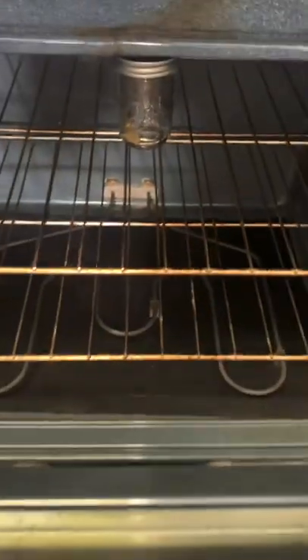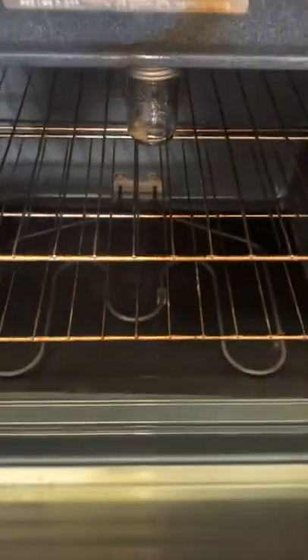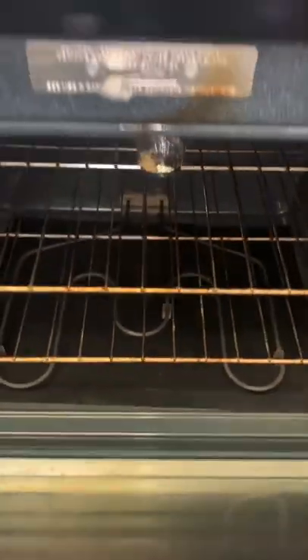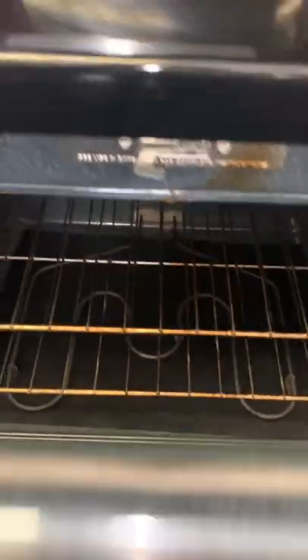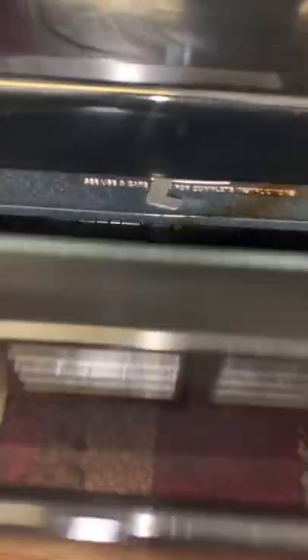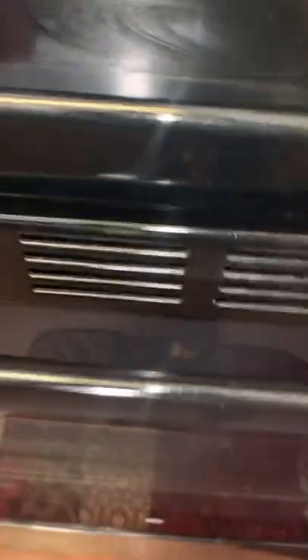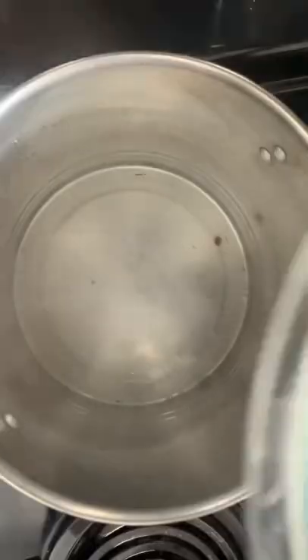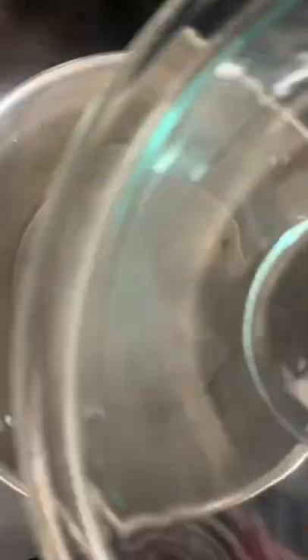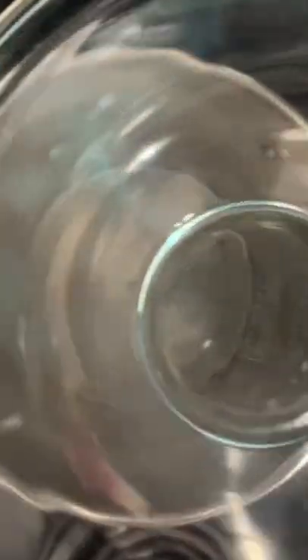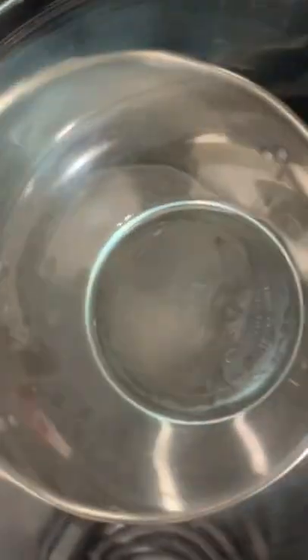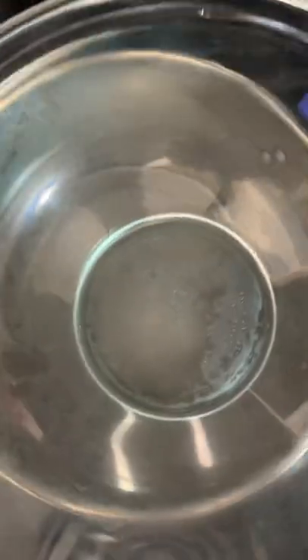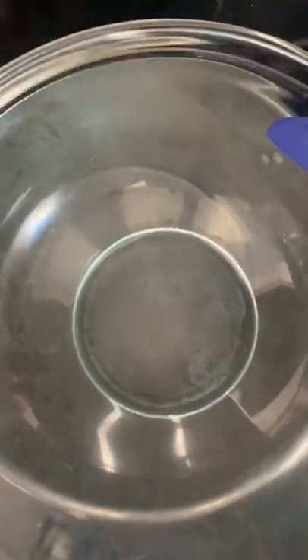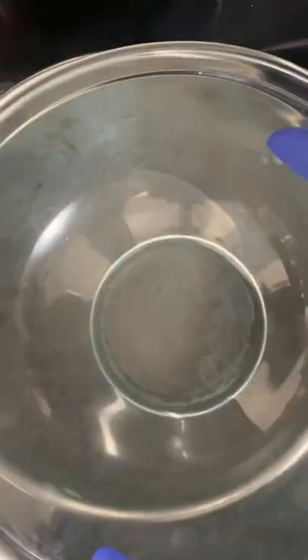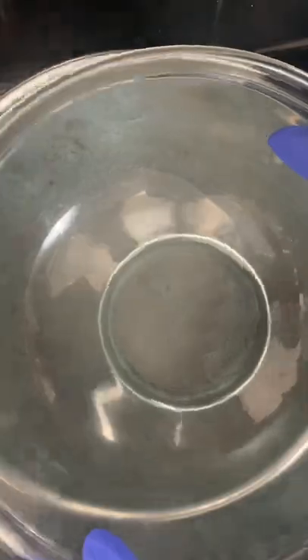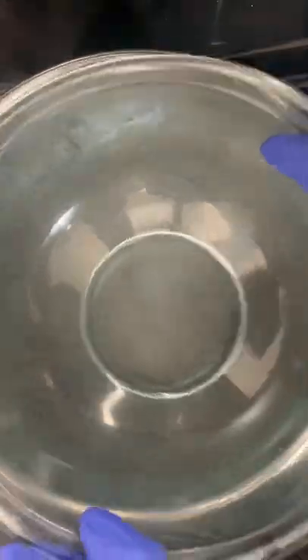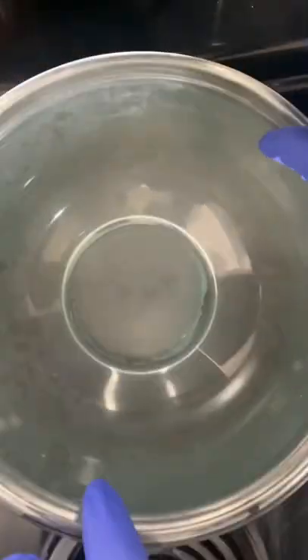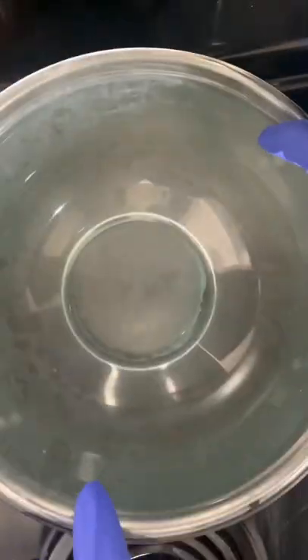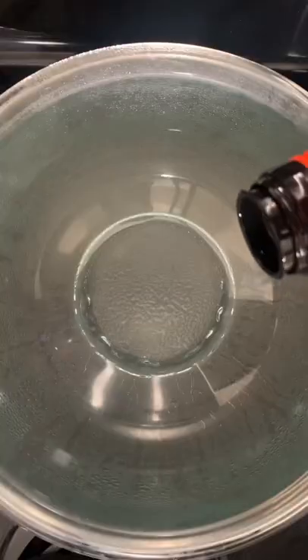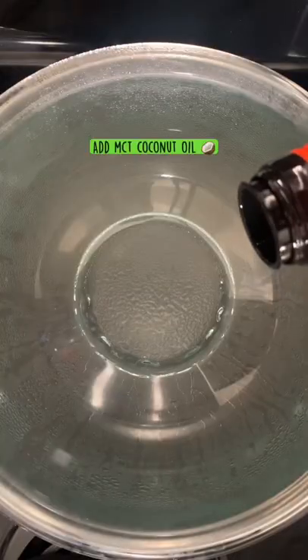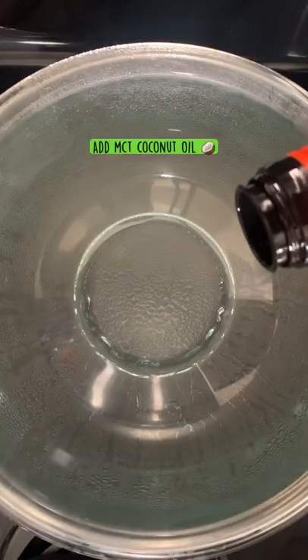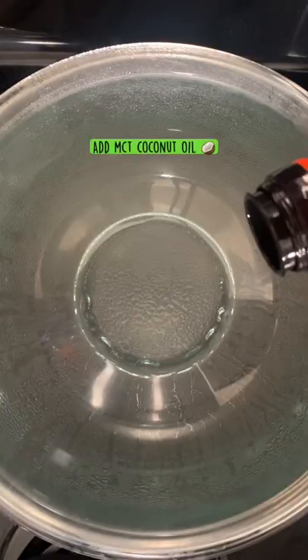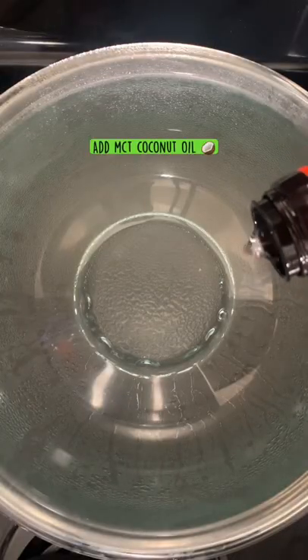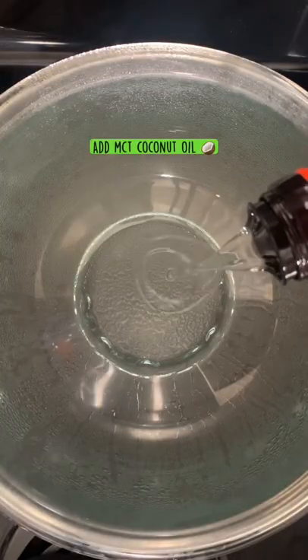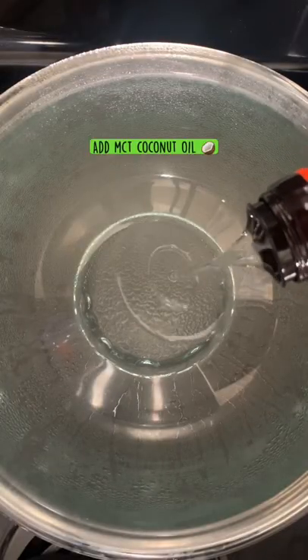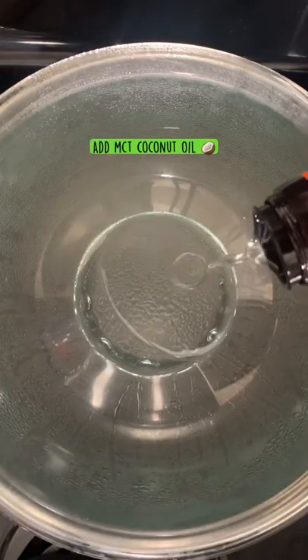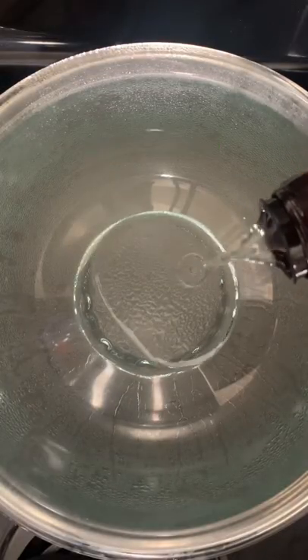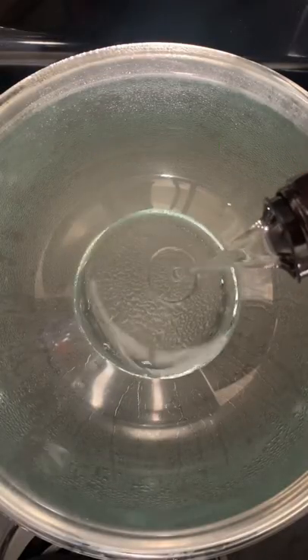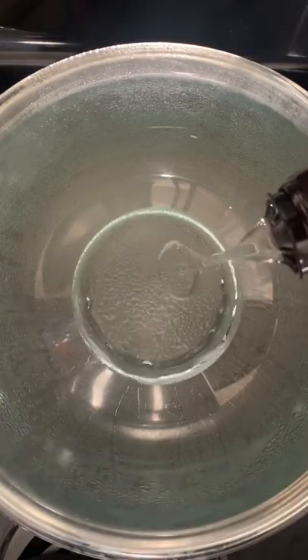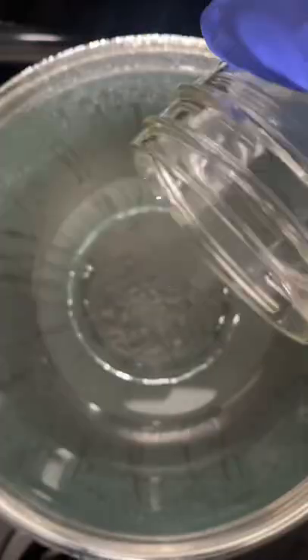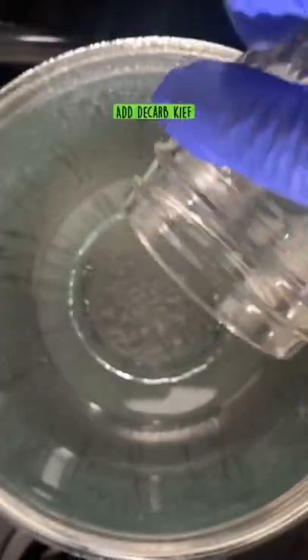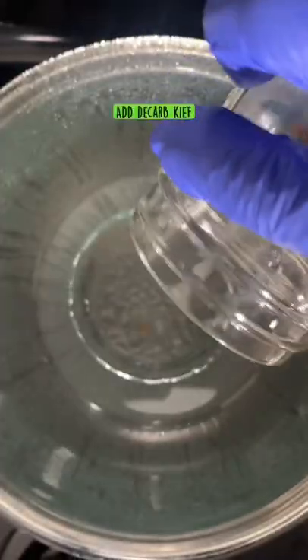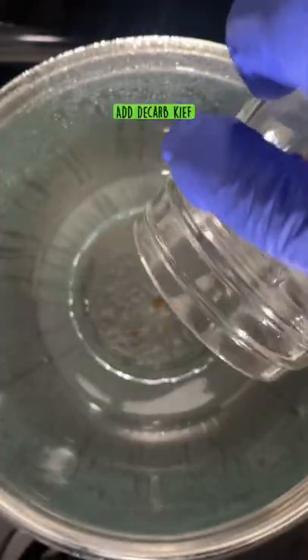Now we're going to use the double boiler method. We're going to add our MCT coconut oil to our bowl, and then we're going to add our decarbed kief.